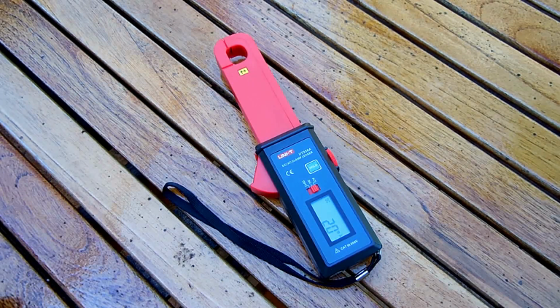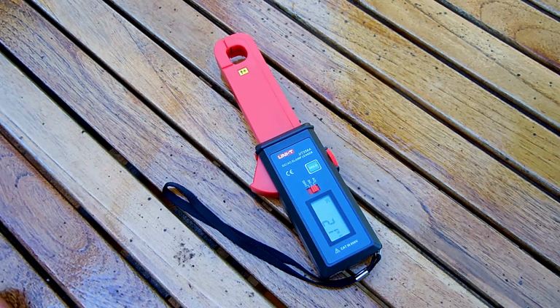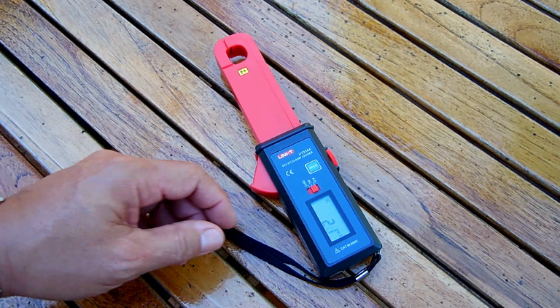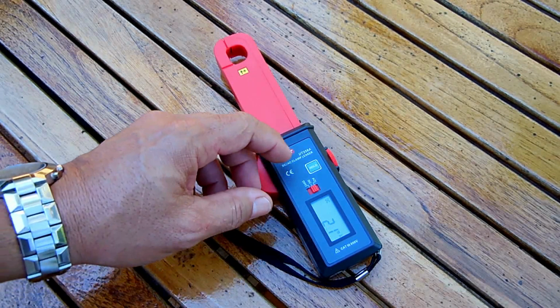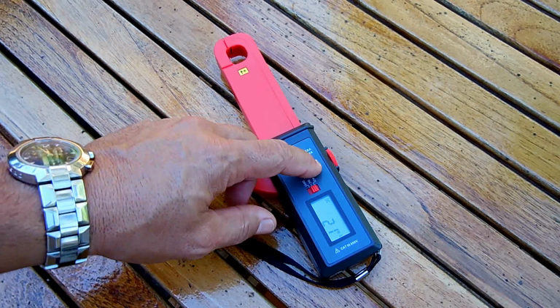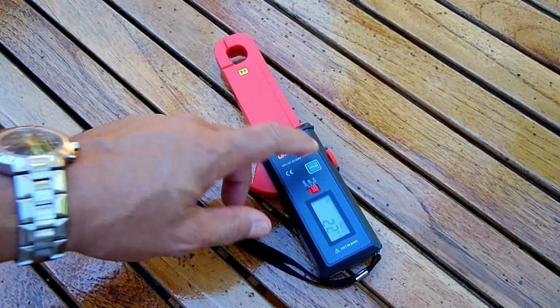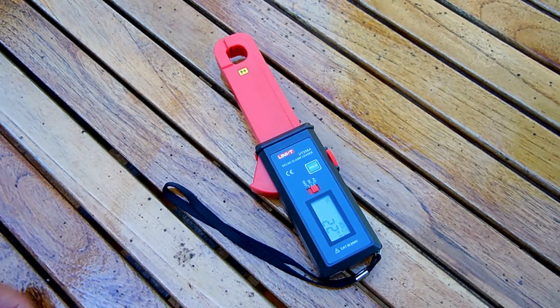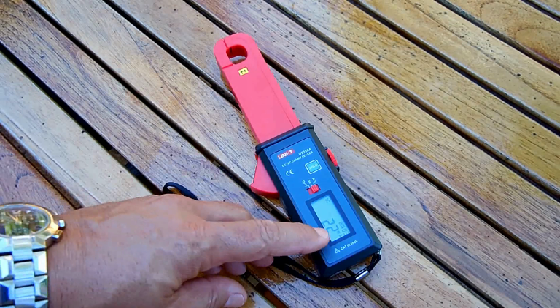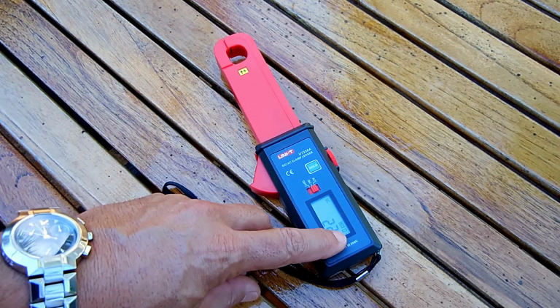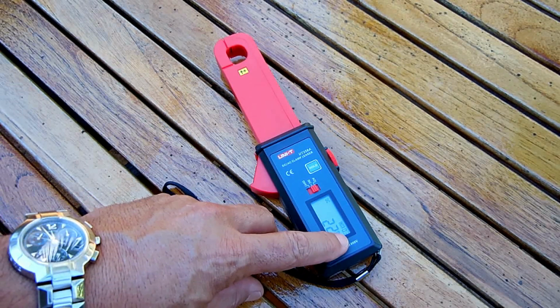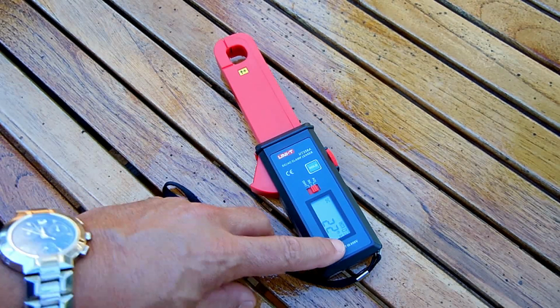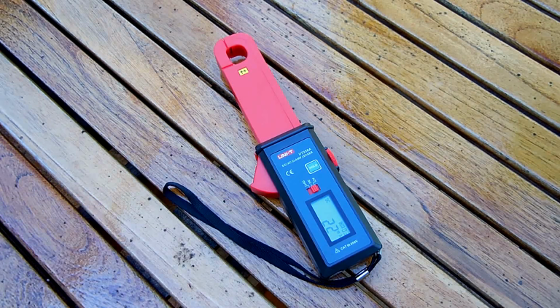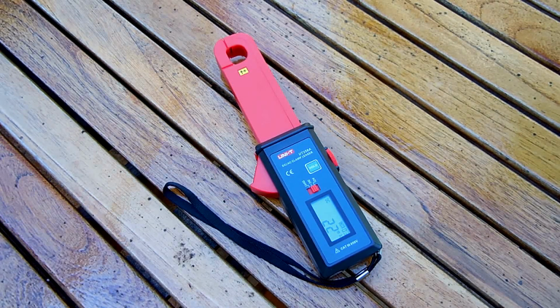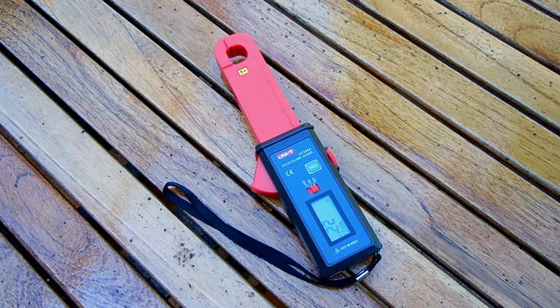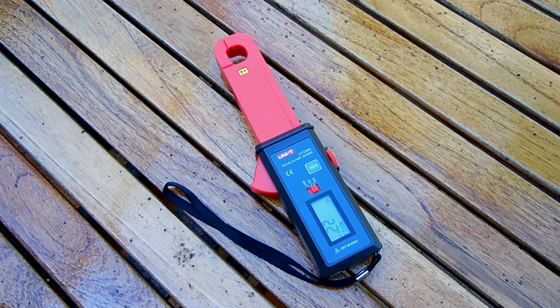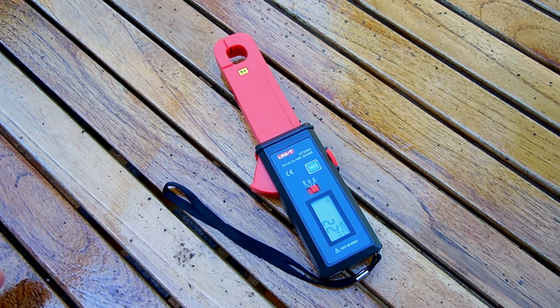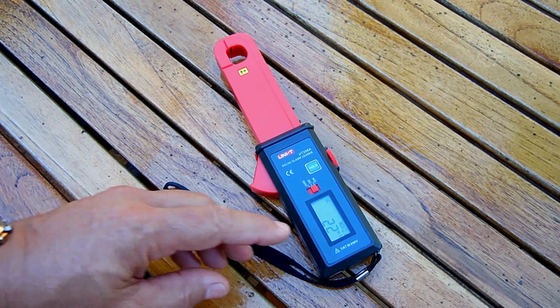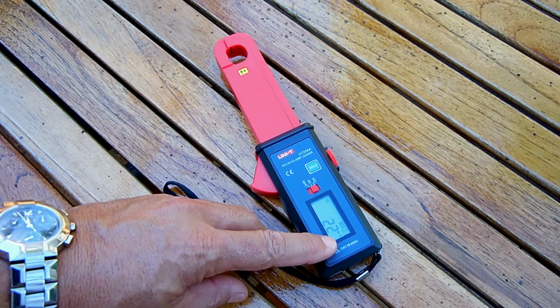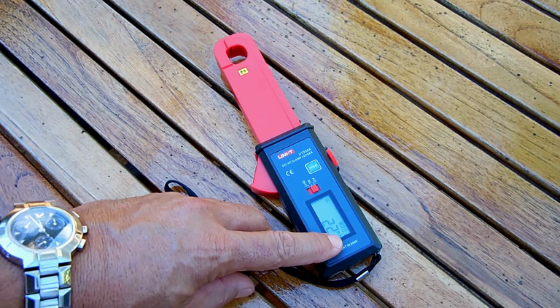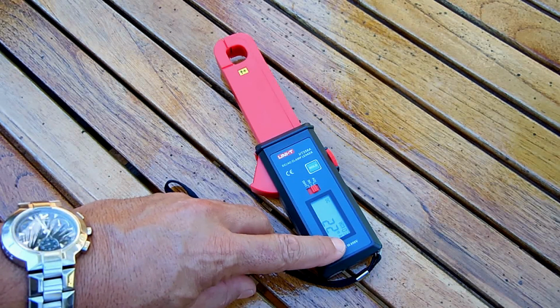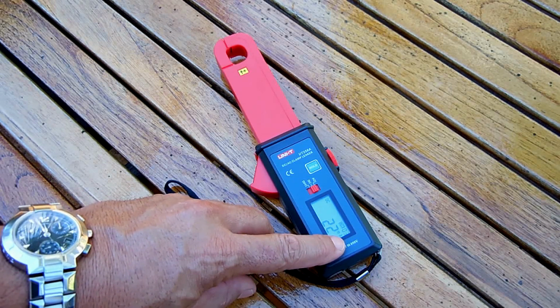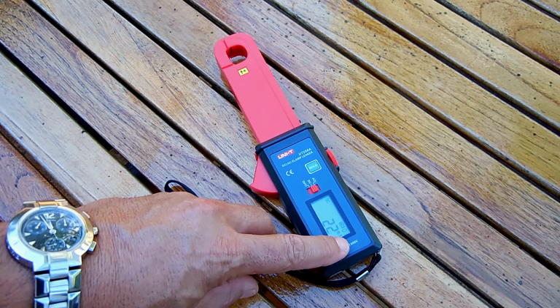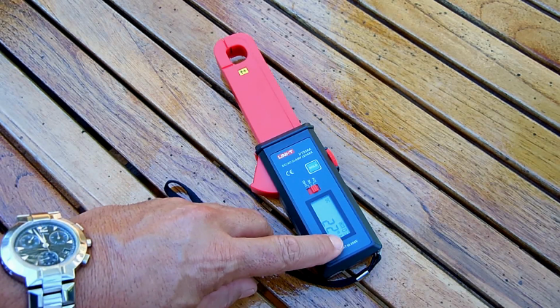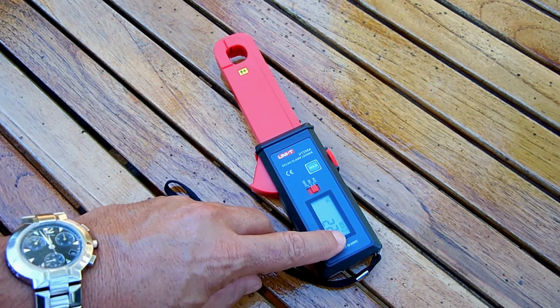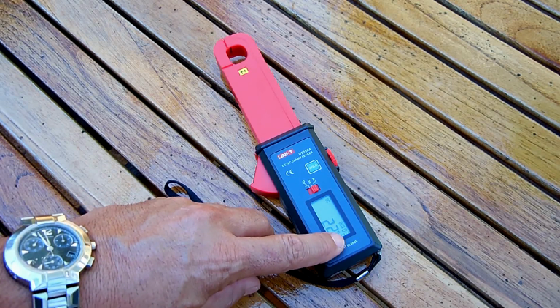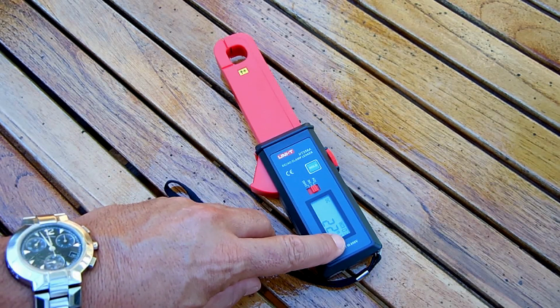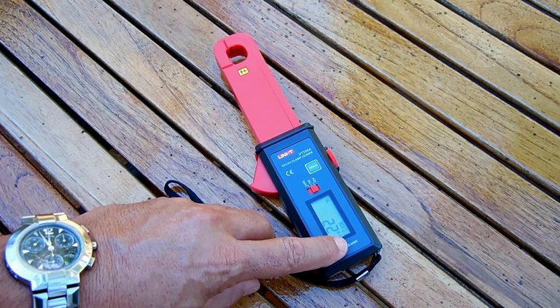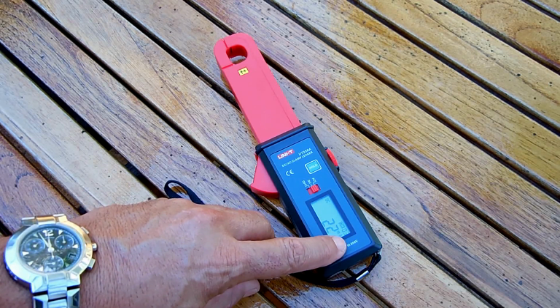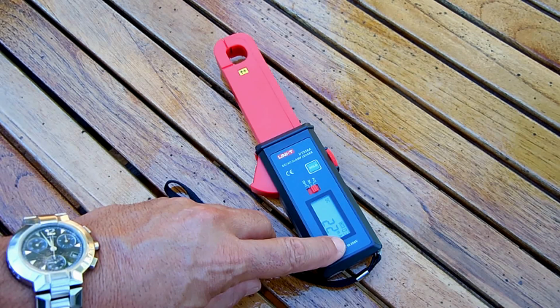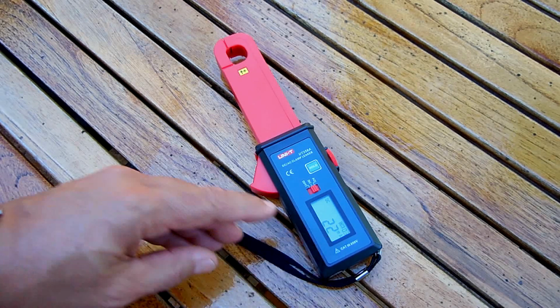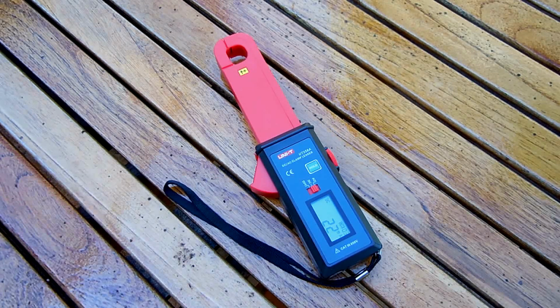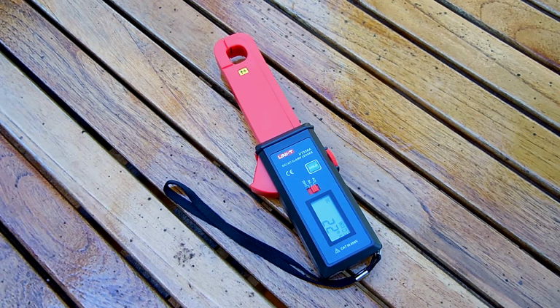For example, at 20 milliamps we hit hold and it shows number 3. So later on you could write down each time that you did a test and refer to that number on your computer to see what the readings were.